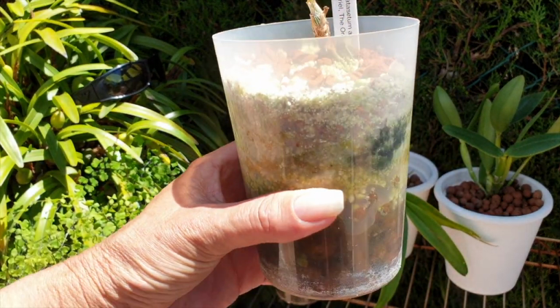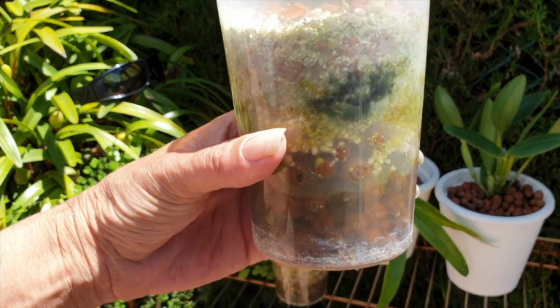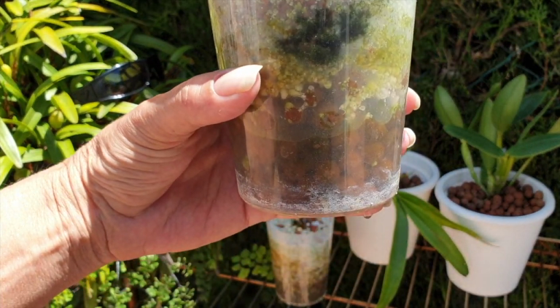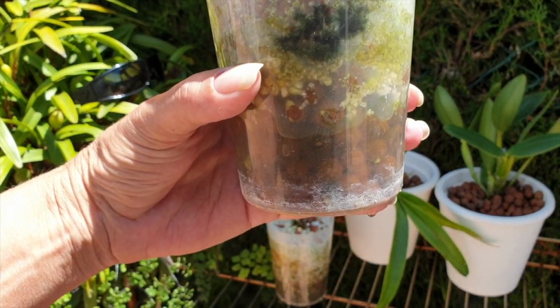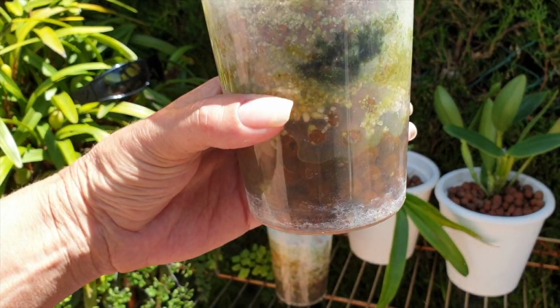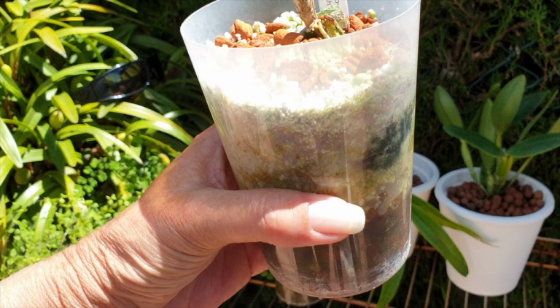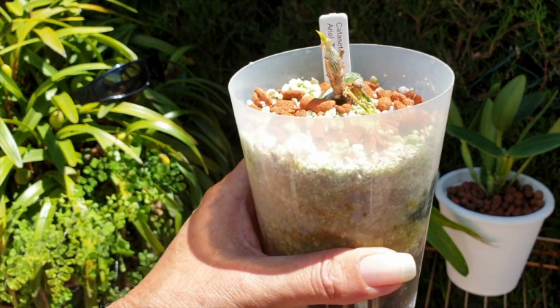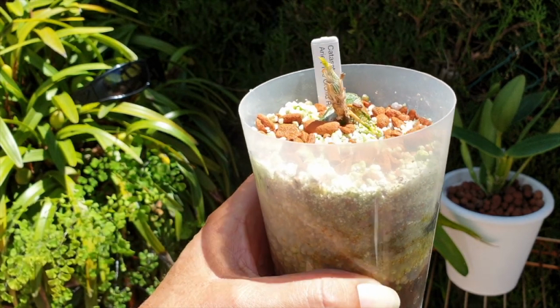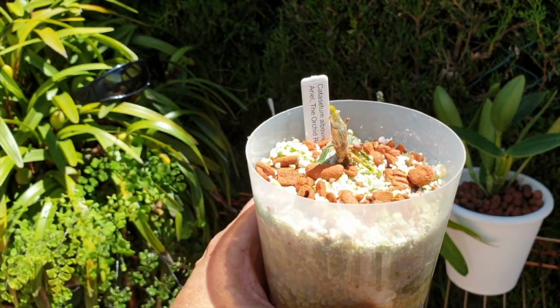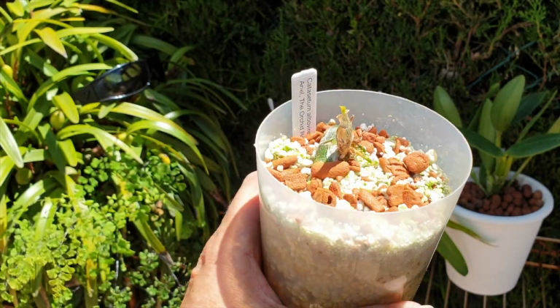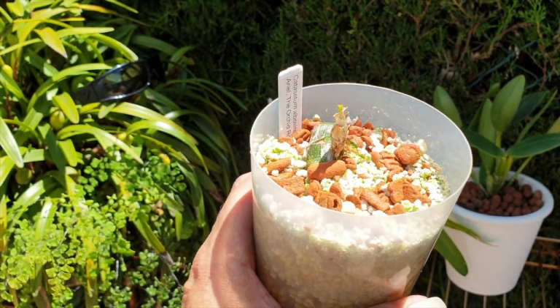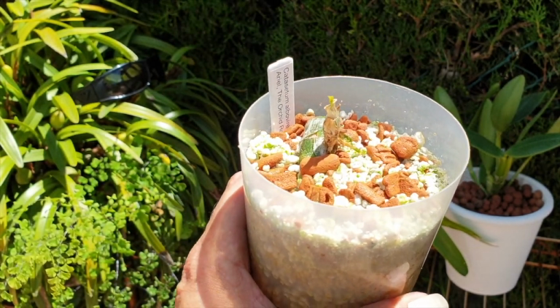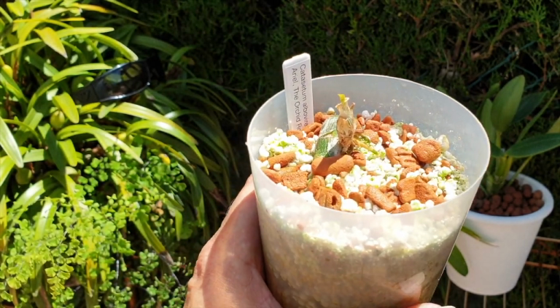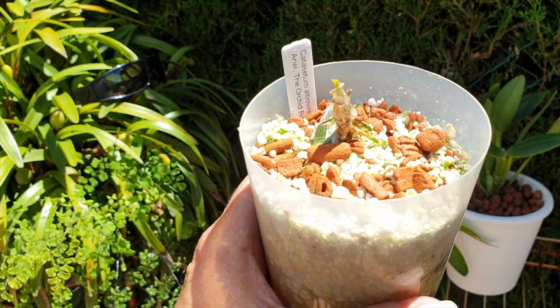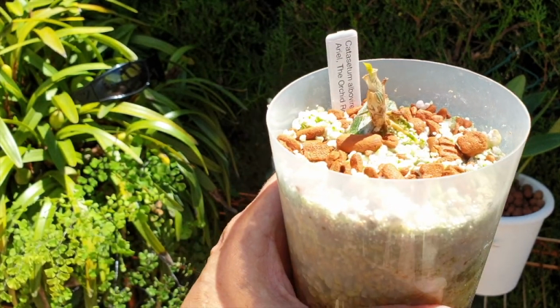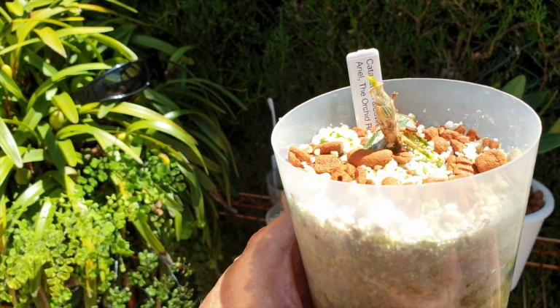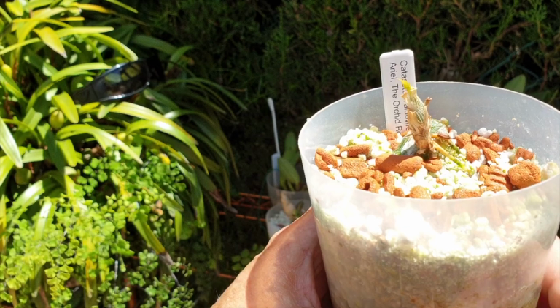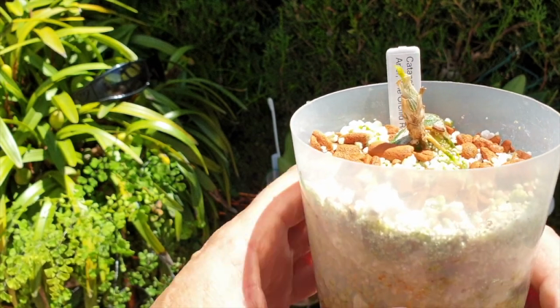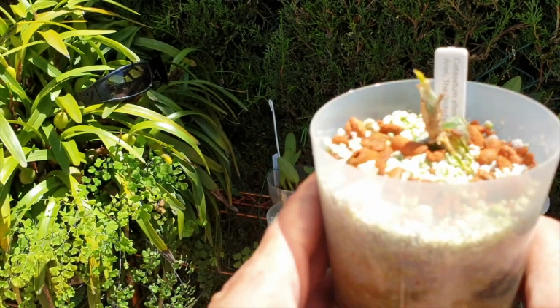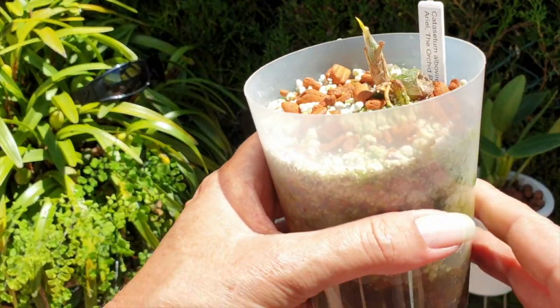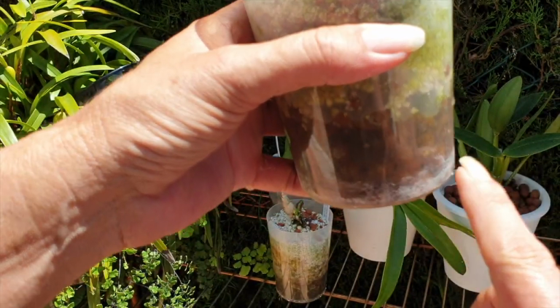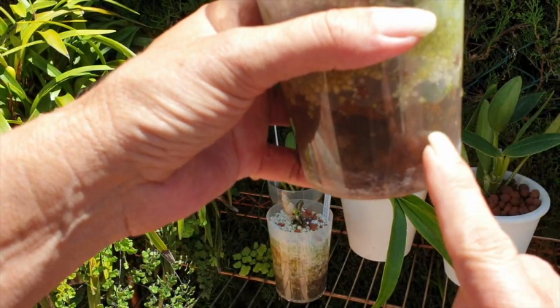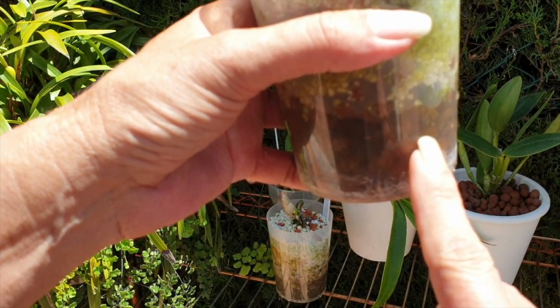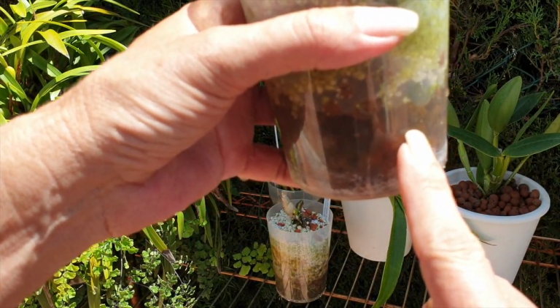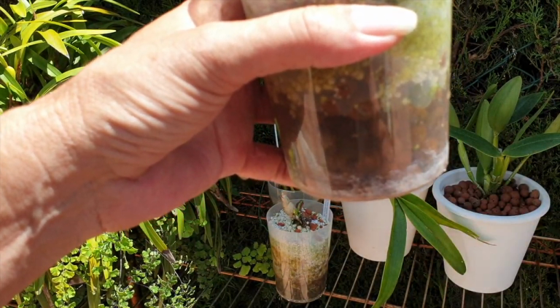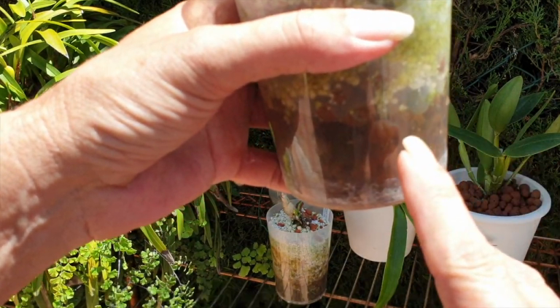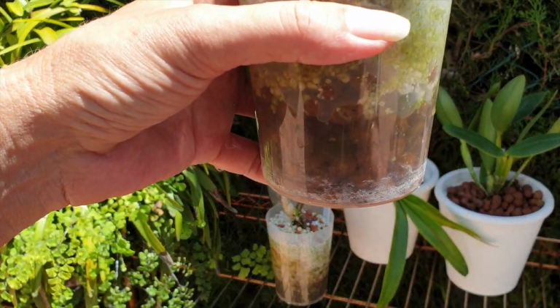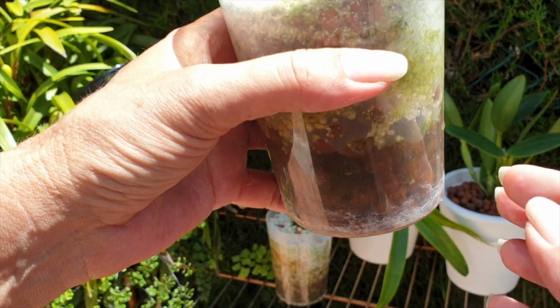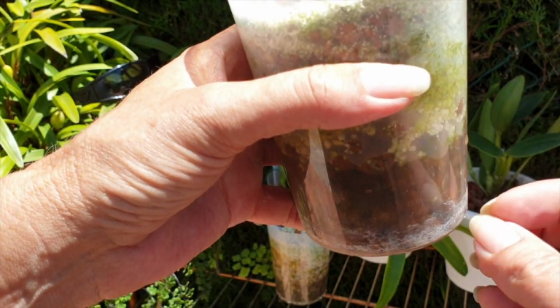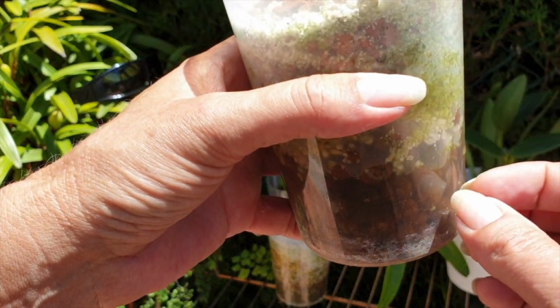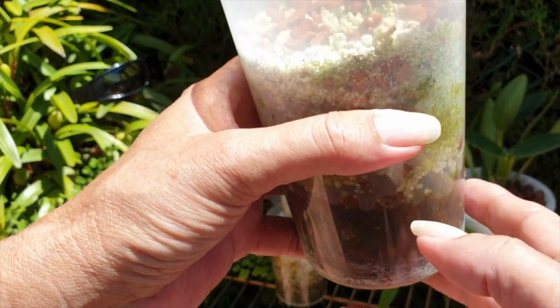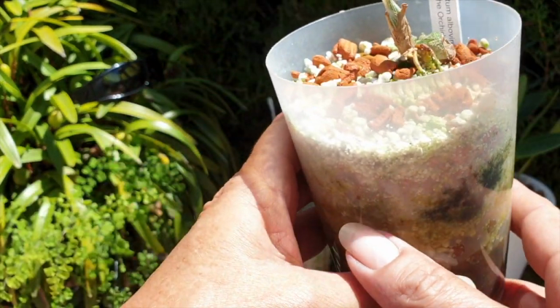They are in ceramics and perlite in a semi-hydro setup. I've been a little bit more on the drier side throughout the winter, so the reservoir wasn't always full — I would fill it, tip it out, but the media stayed on the drier side.